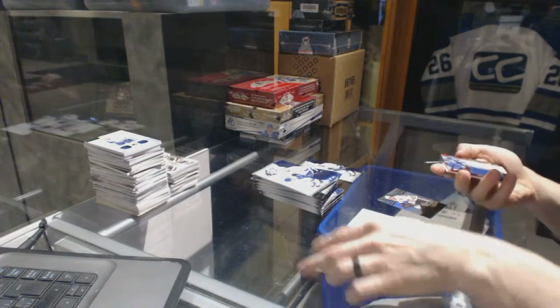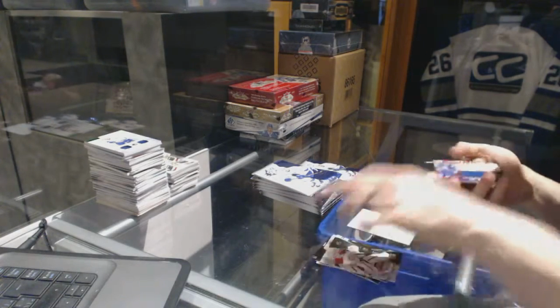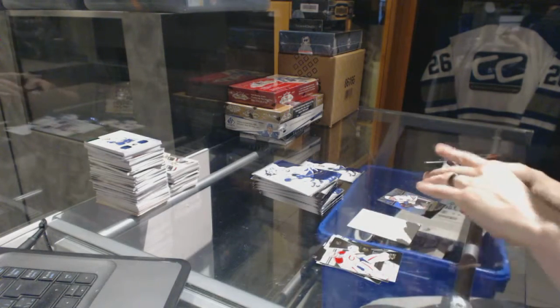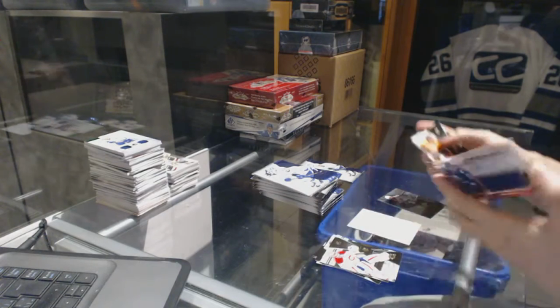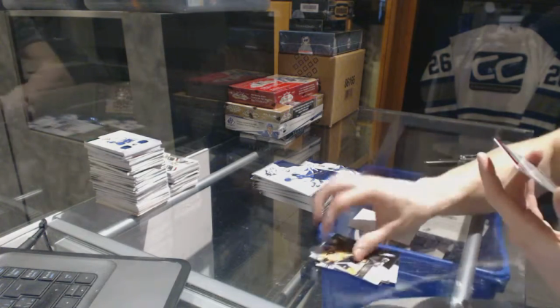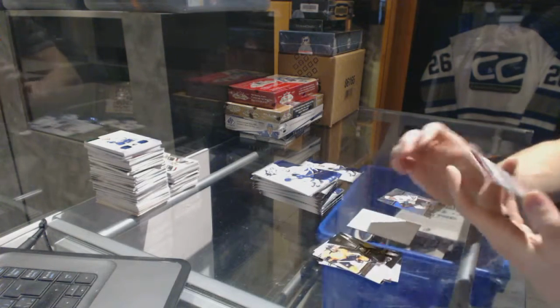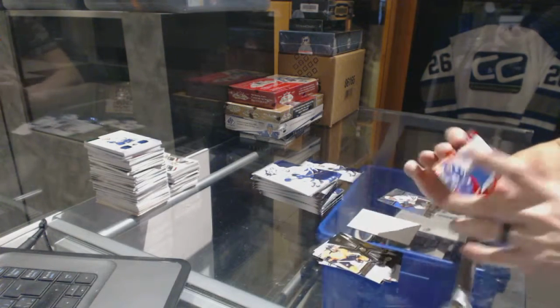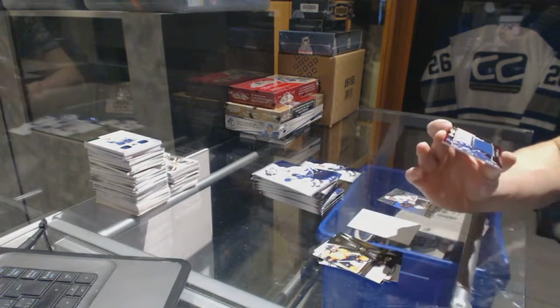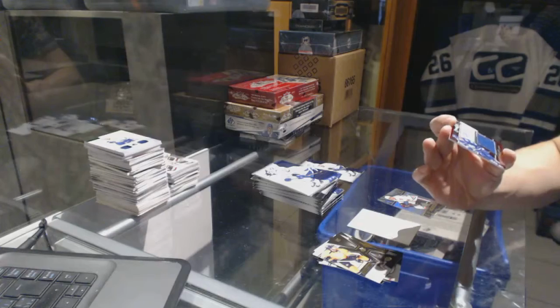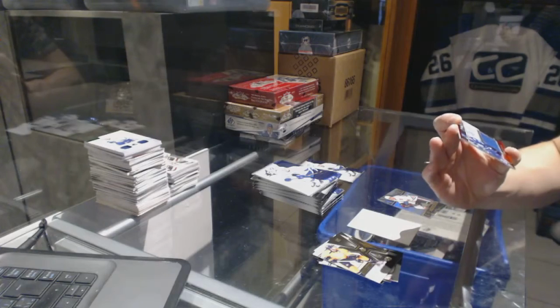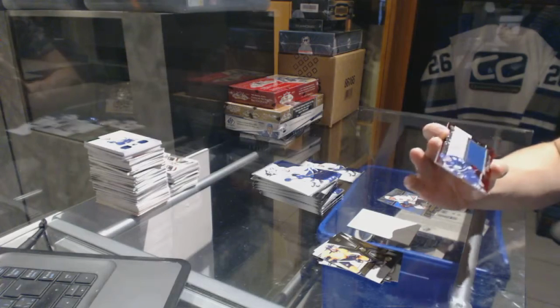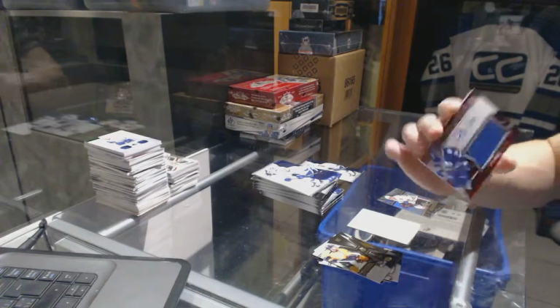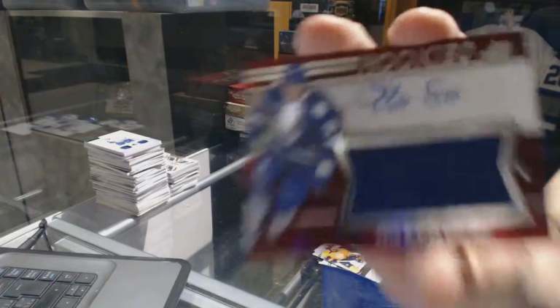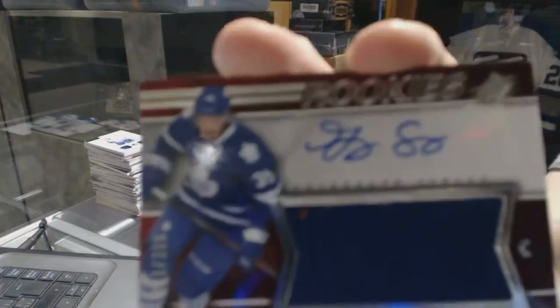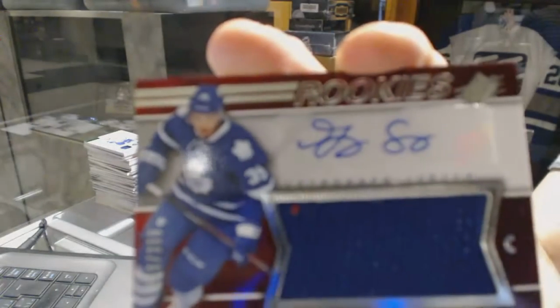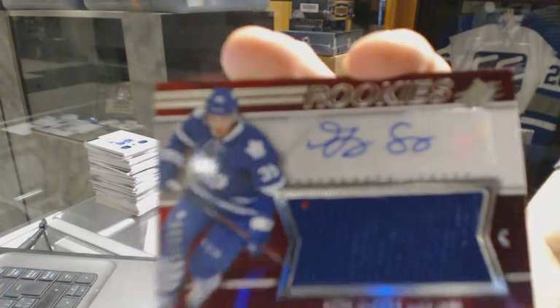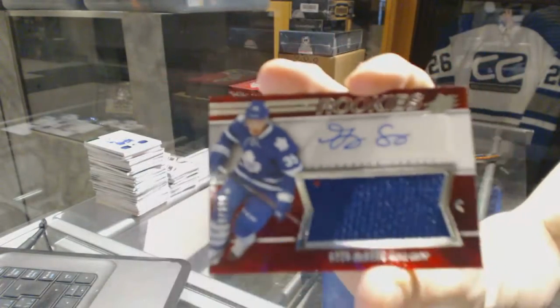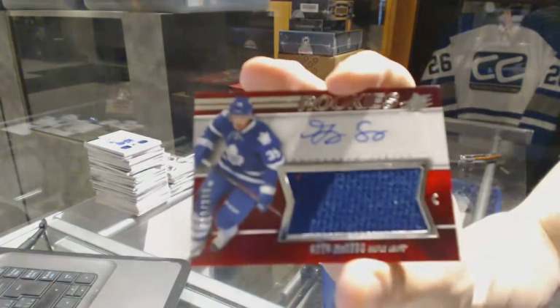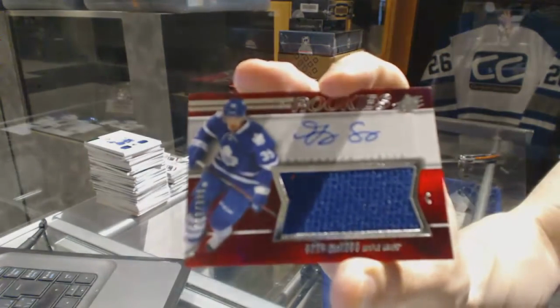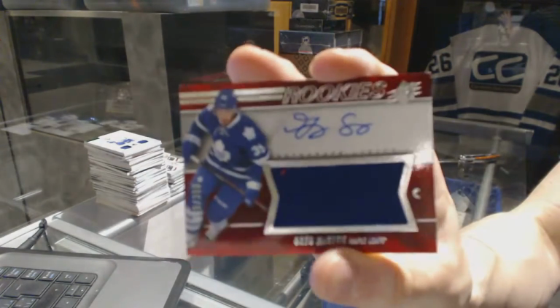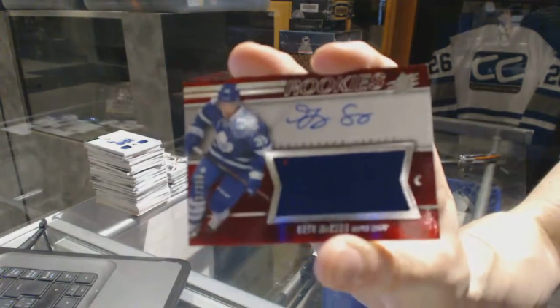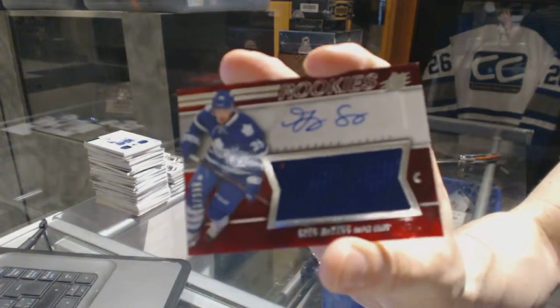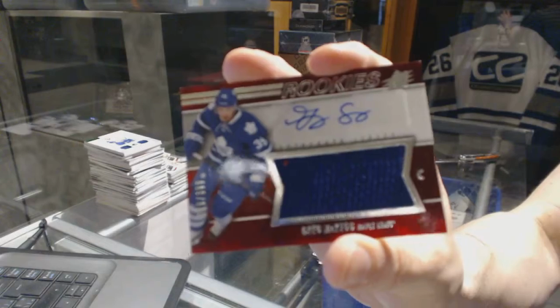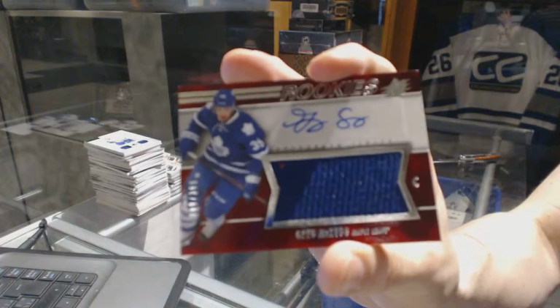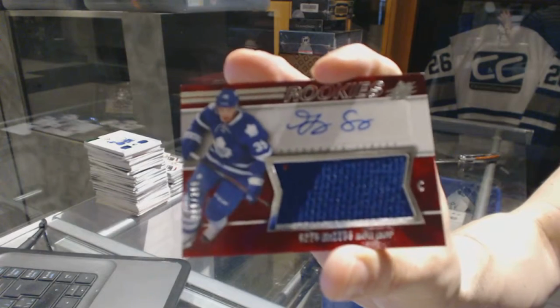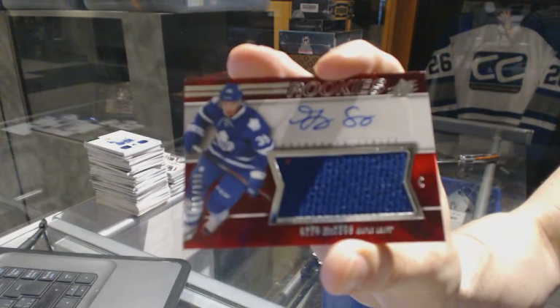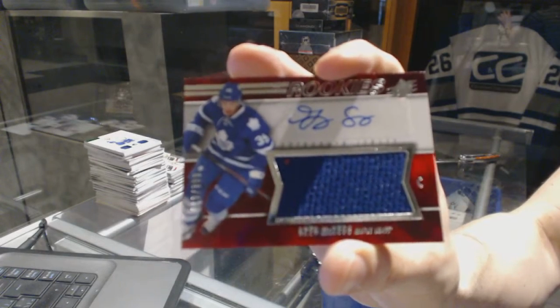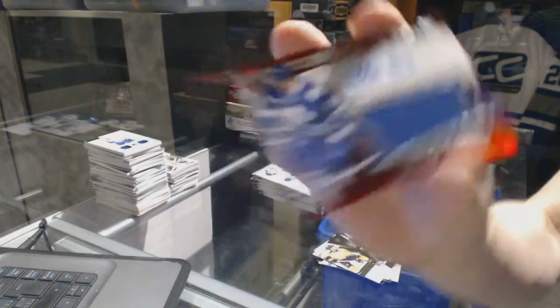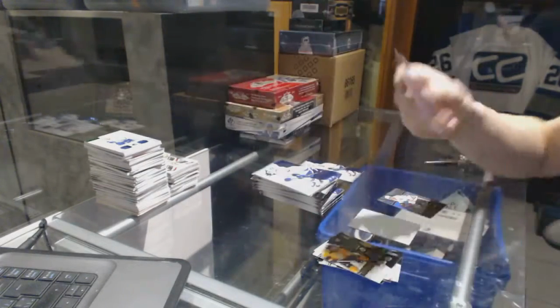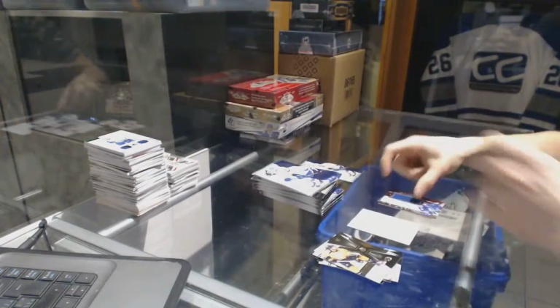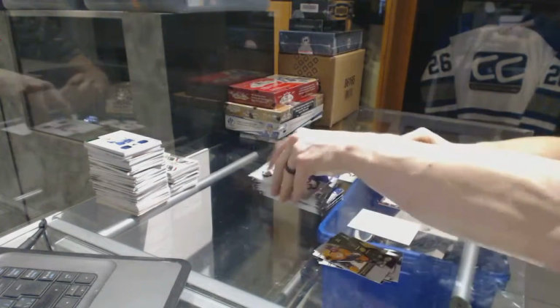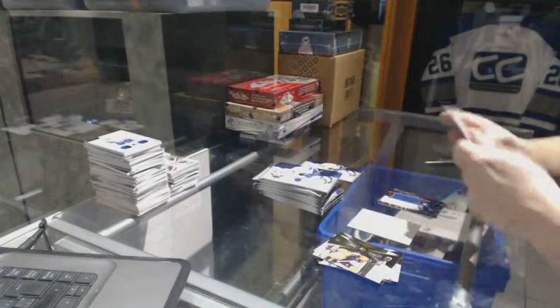We've got a rookie jersey autograph numbered to $3.99 for the Toronto Maple Leafs, Greg McKegg.